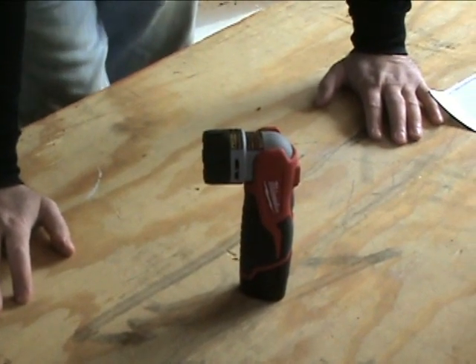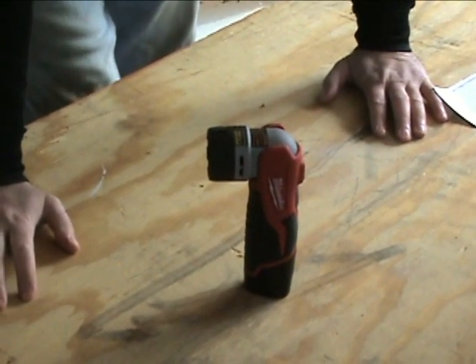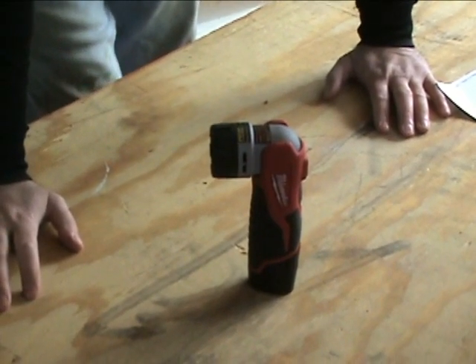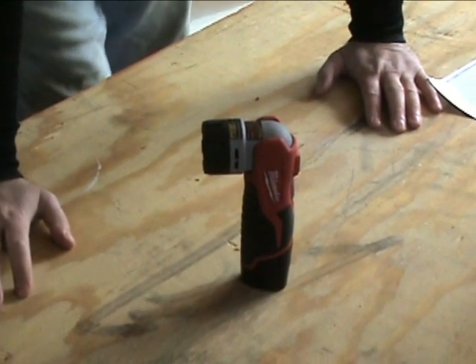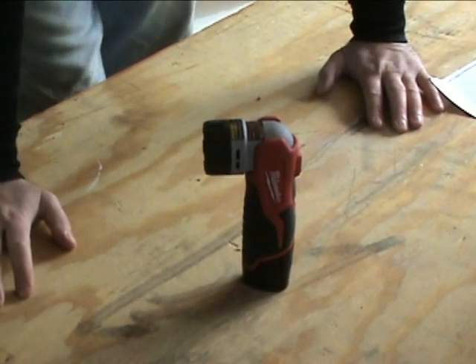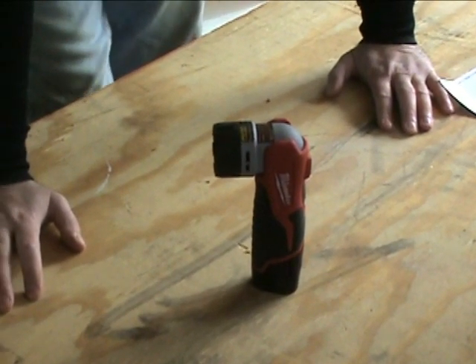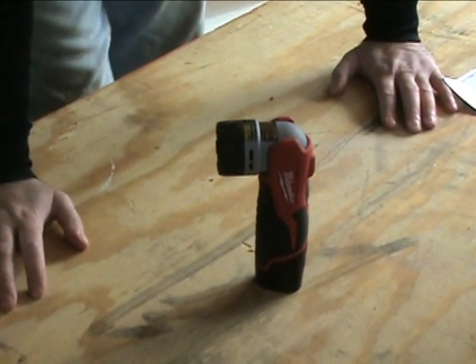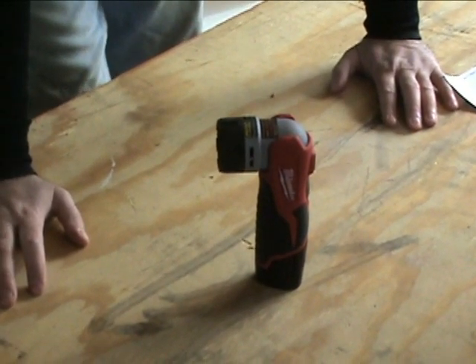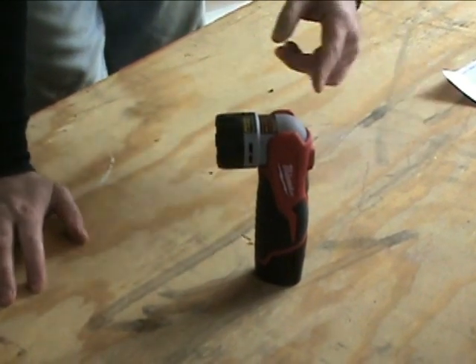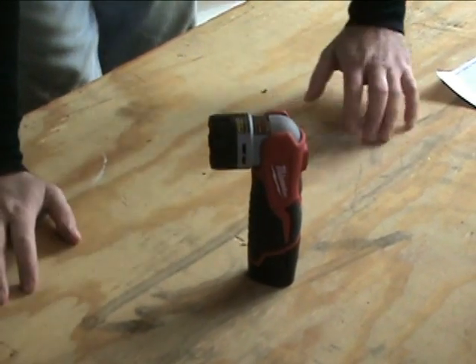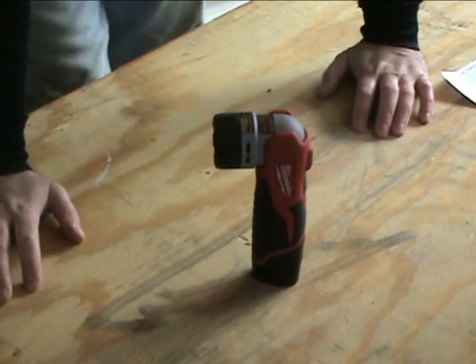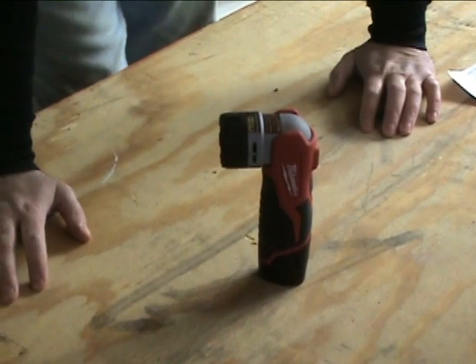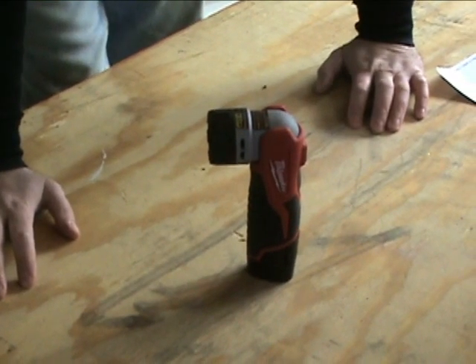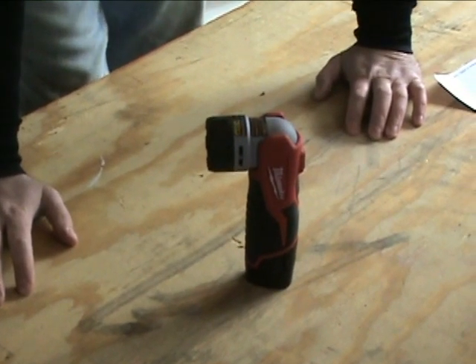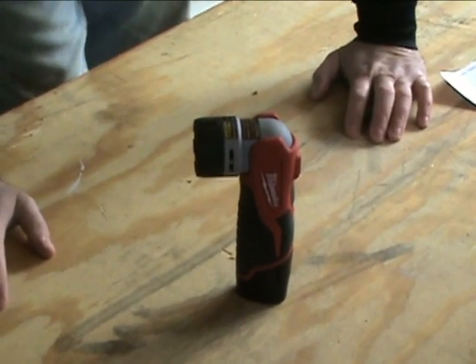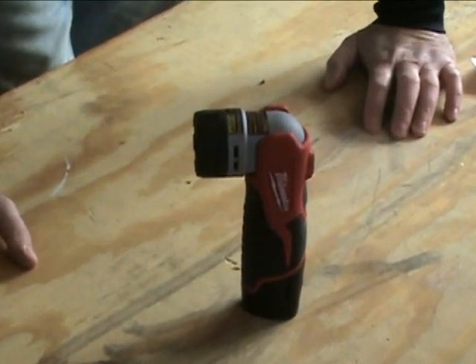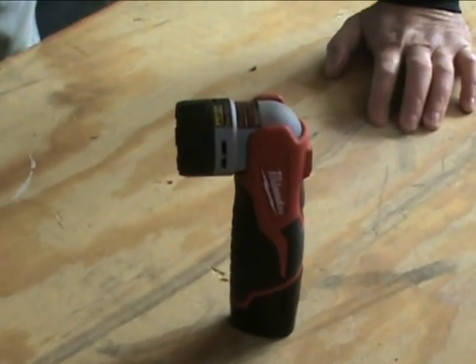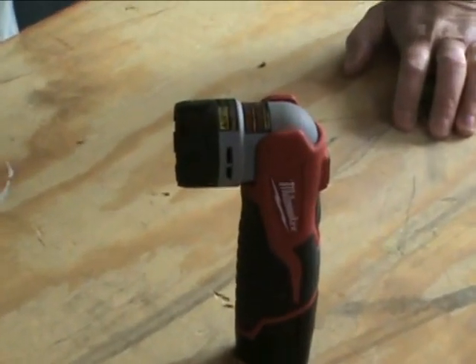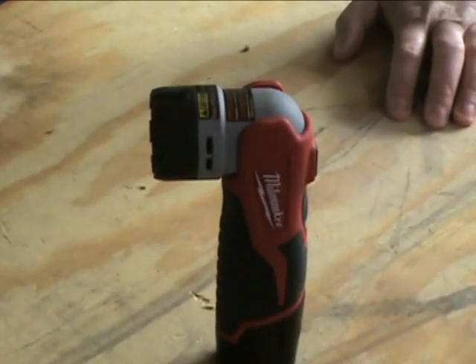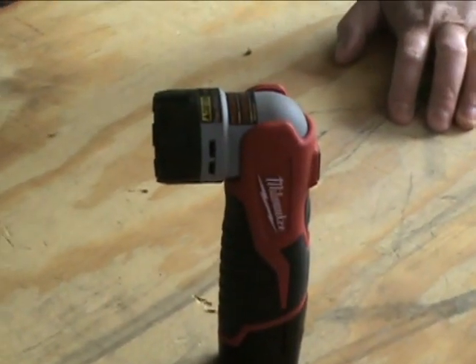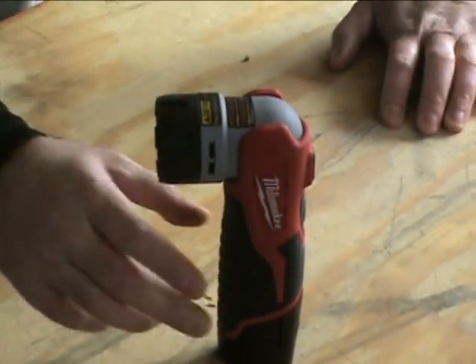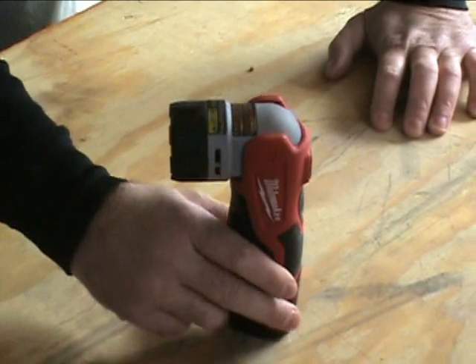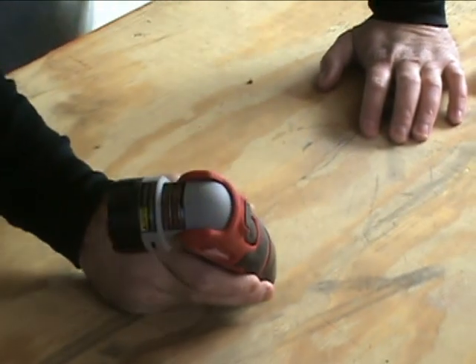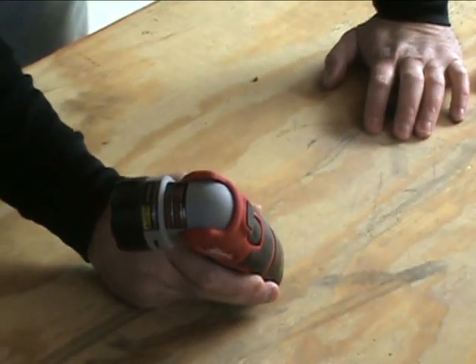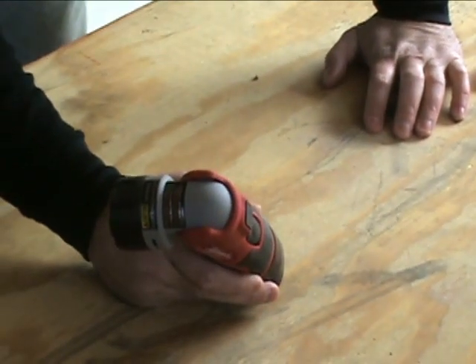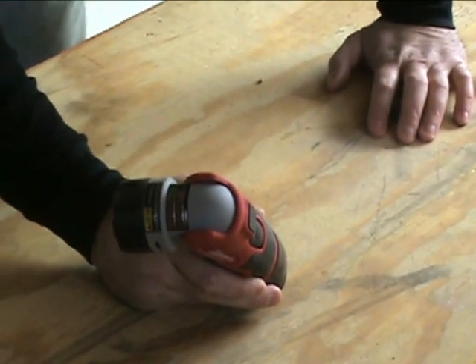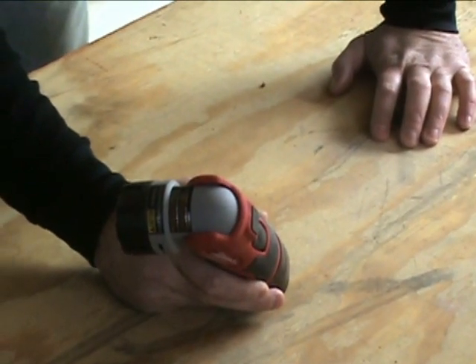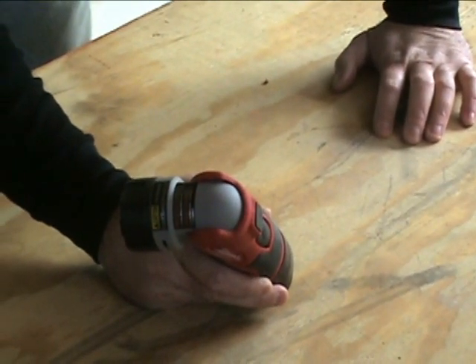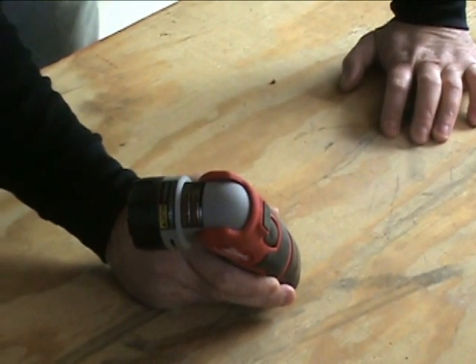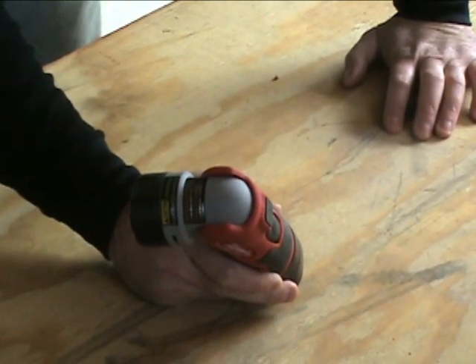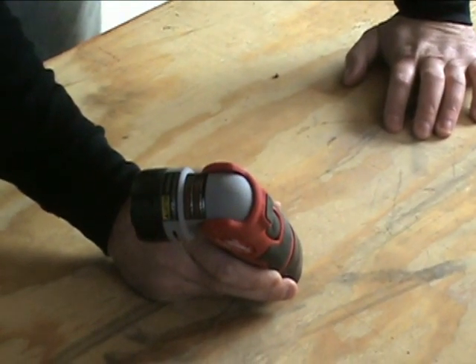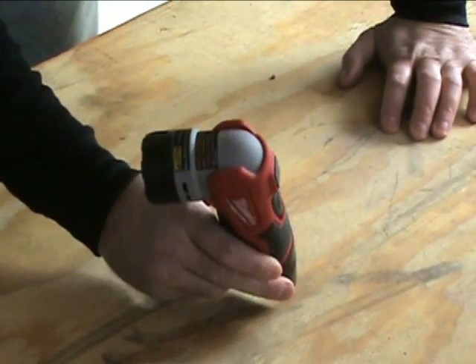Hey, this is Eric with professionalpowertoolguide.com. This is a review of the flashlight that comes in the new M12 Milwaukee kit. The model number on this flashlight is 49240145.